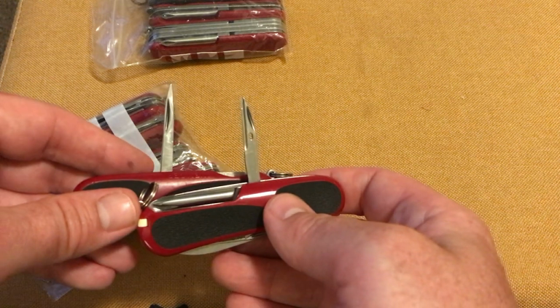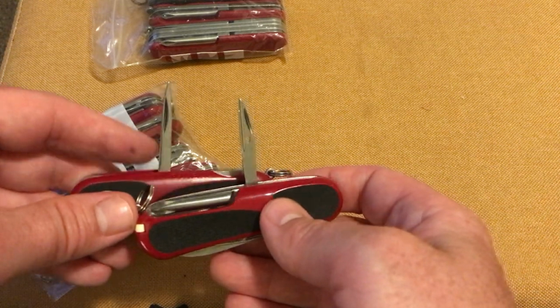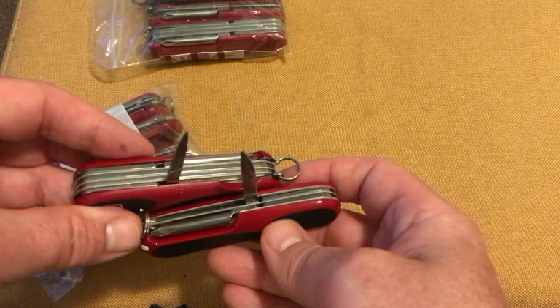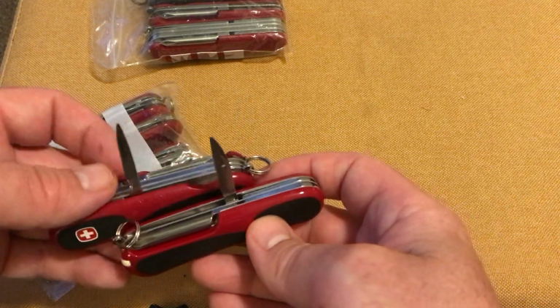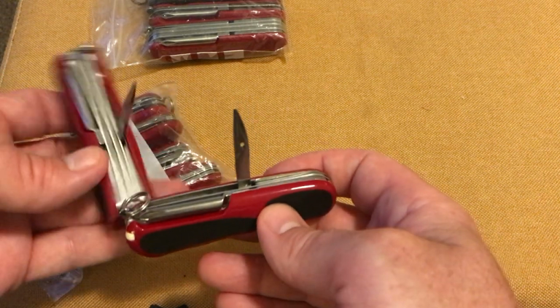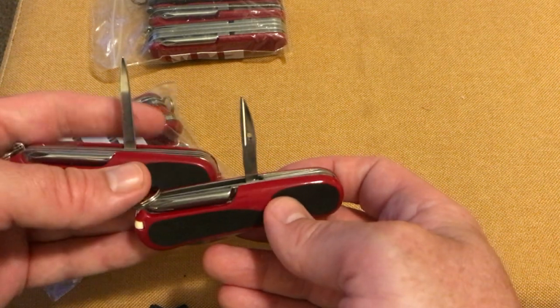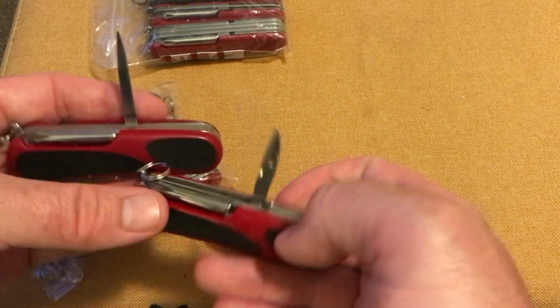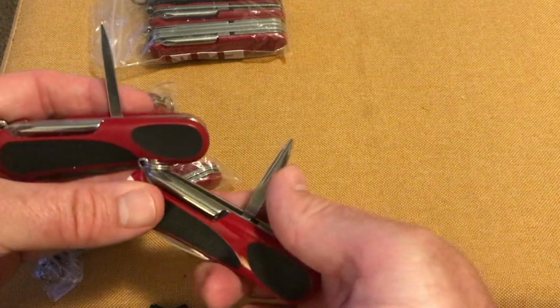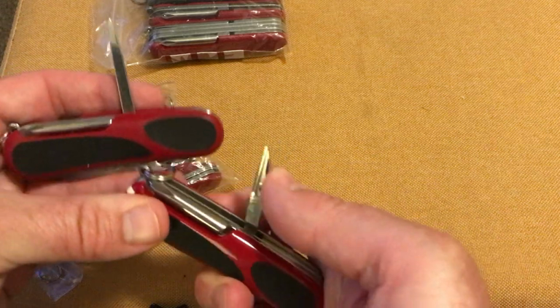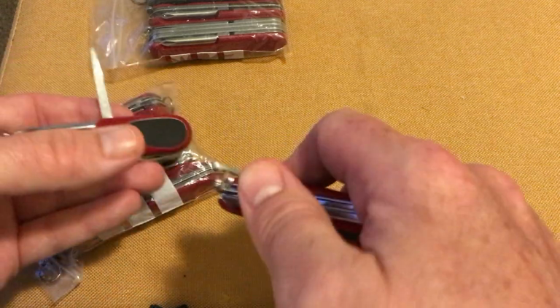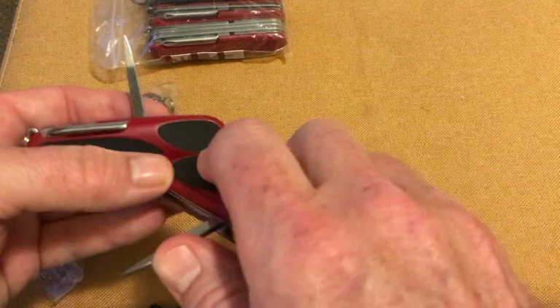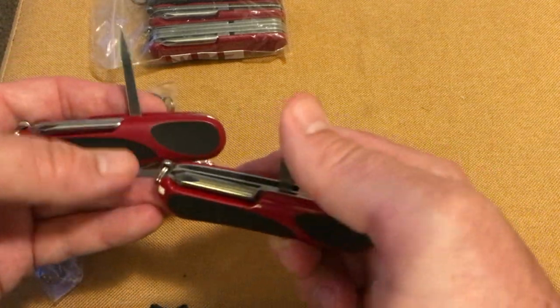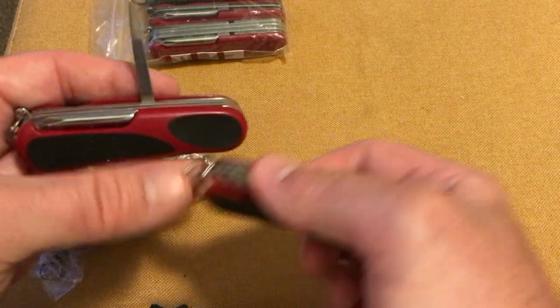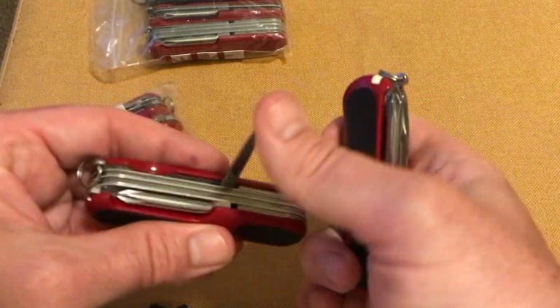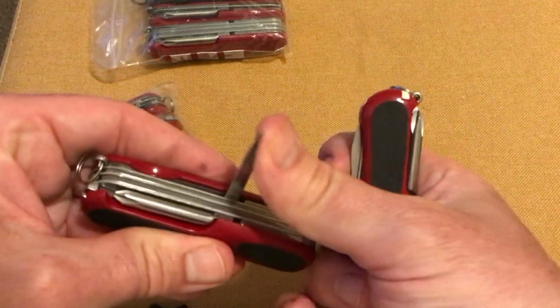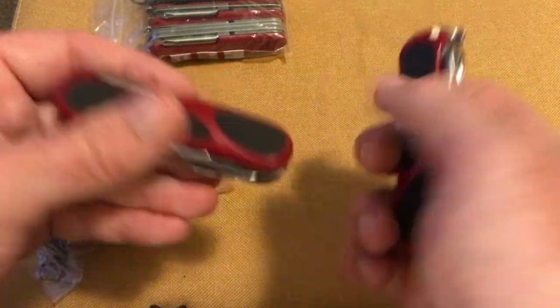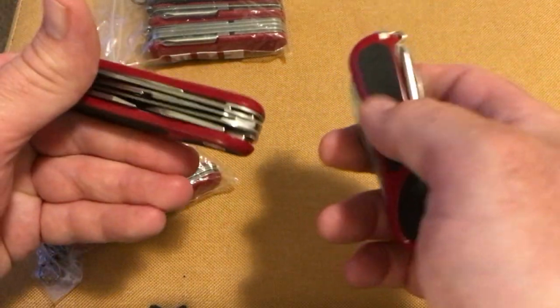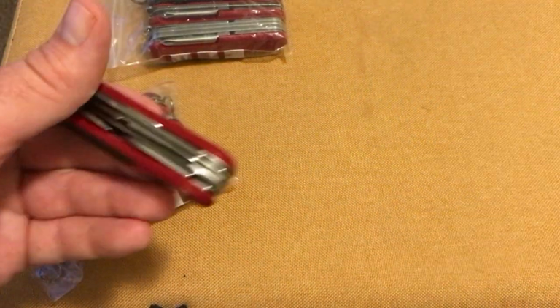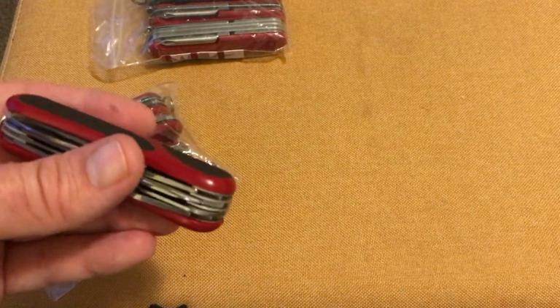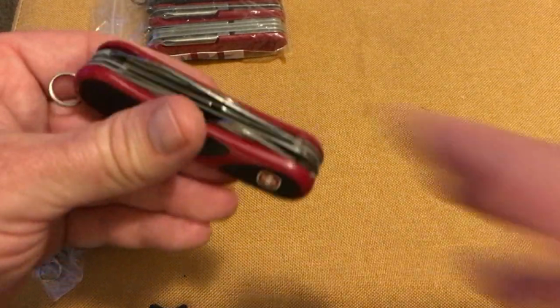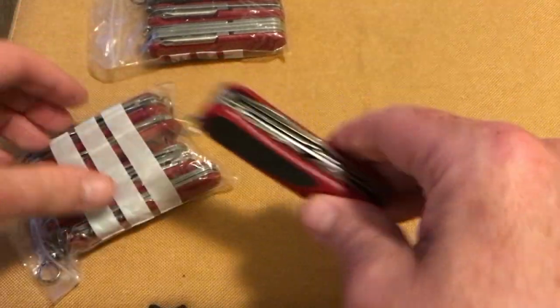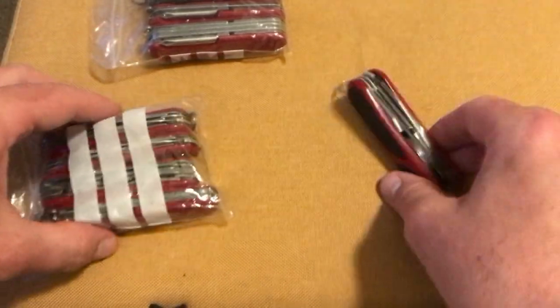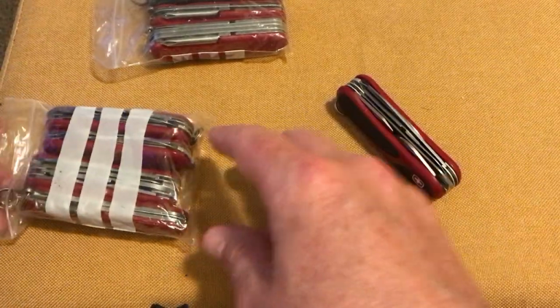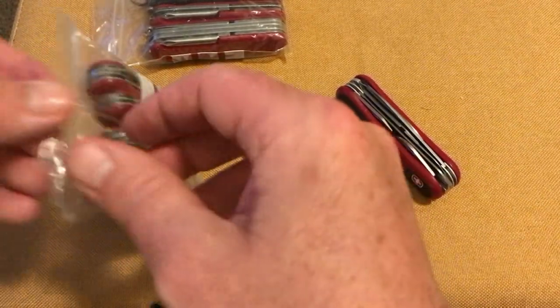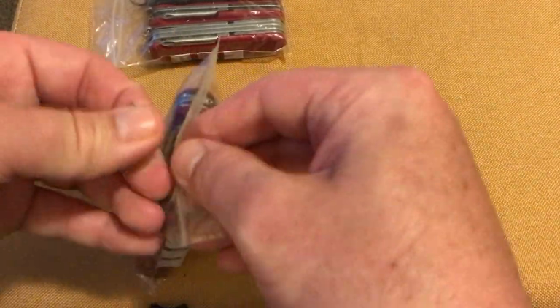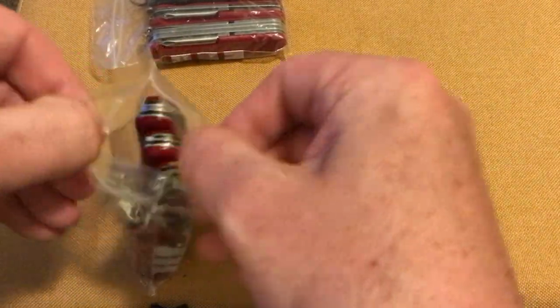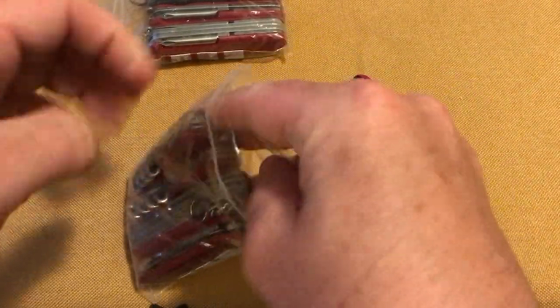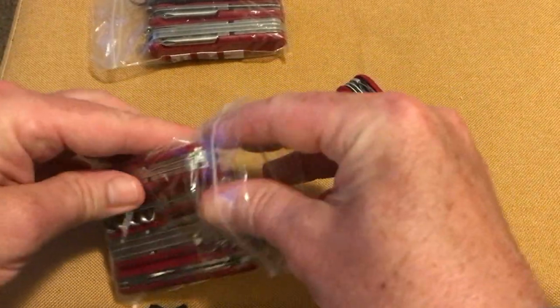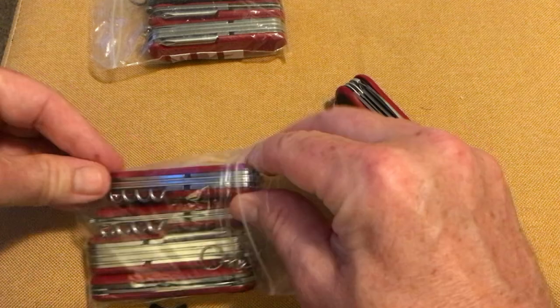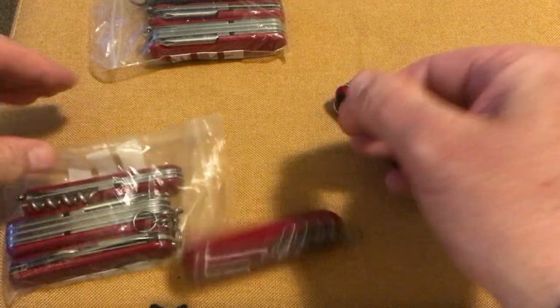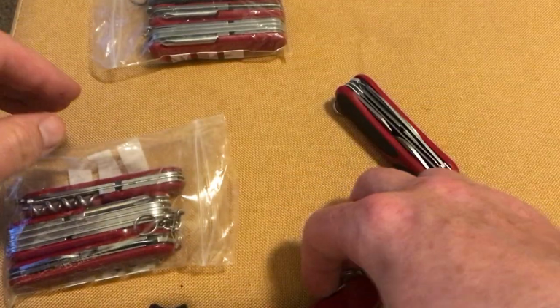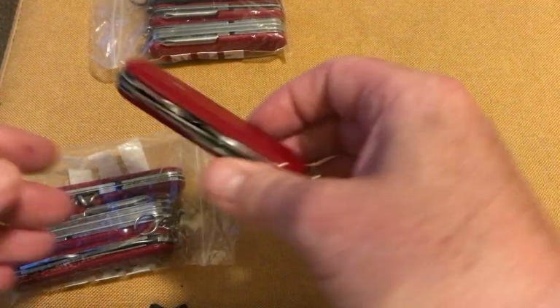Very different indeed. It's got a sewing eye as well, so very happy with that — that was the main reason why I bought it. Let's see what else is in there.